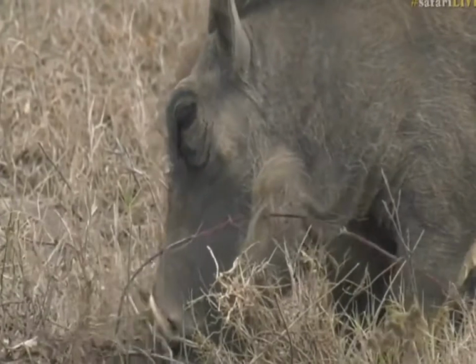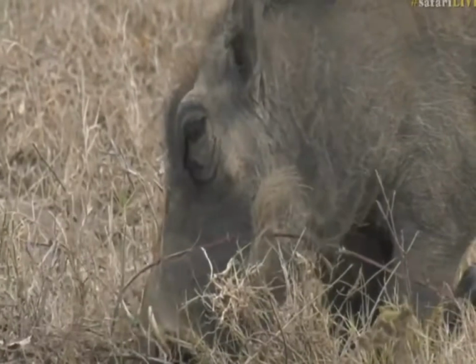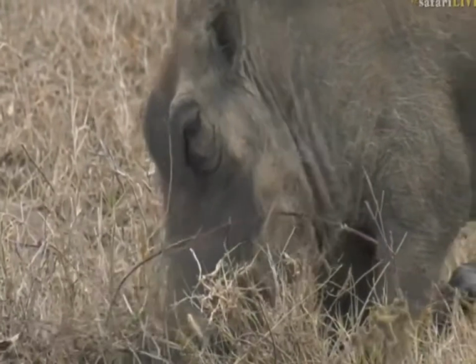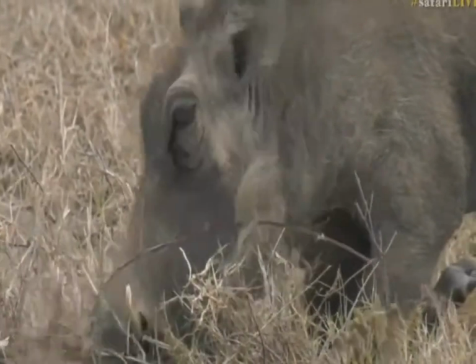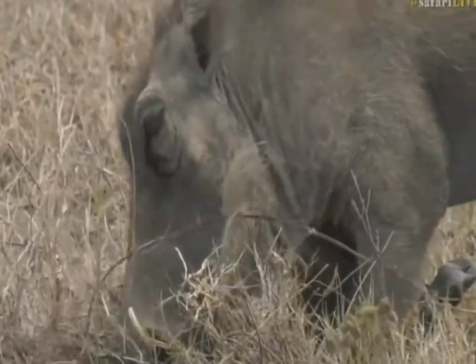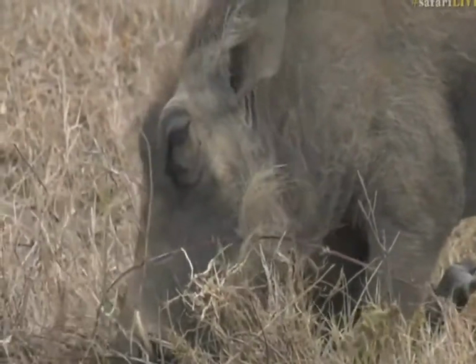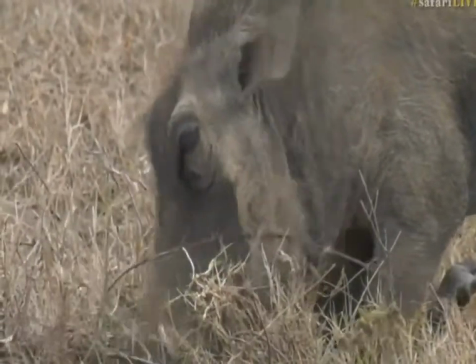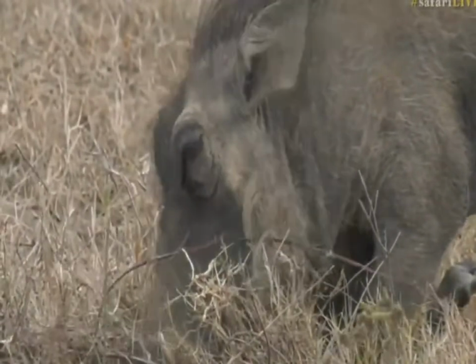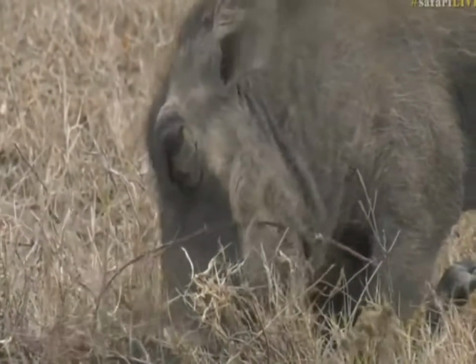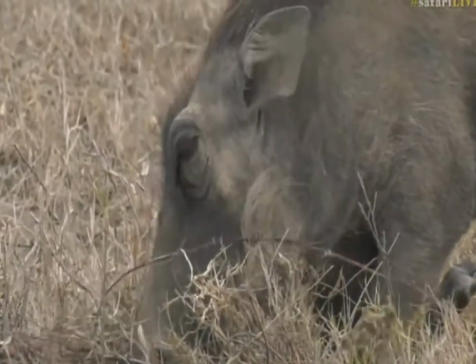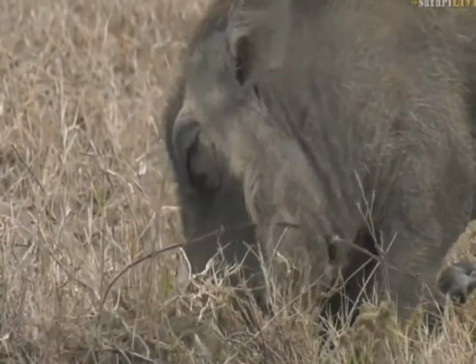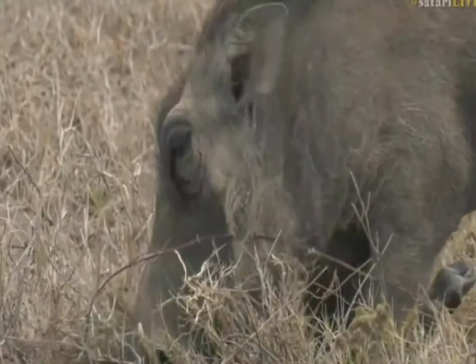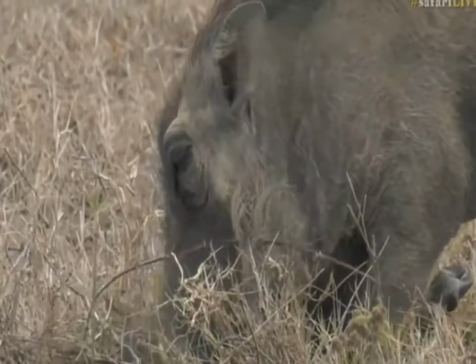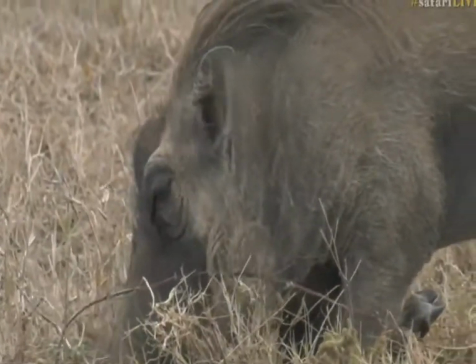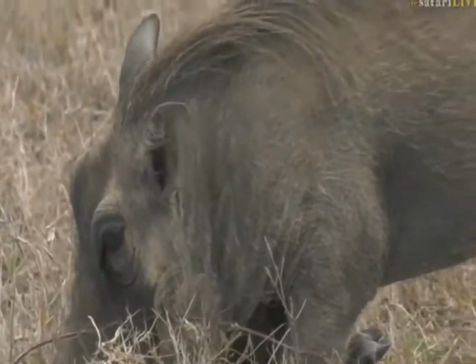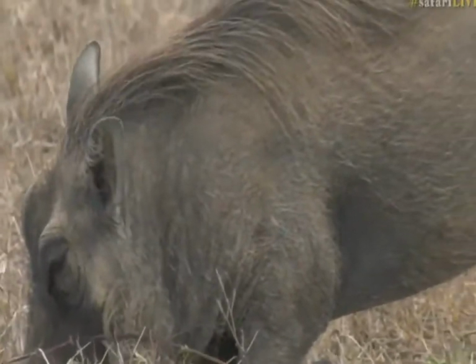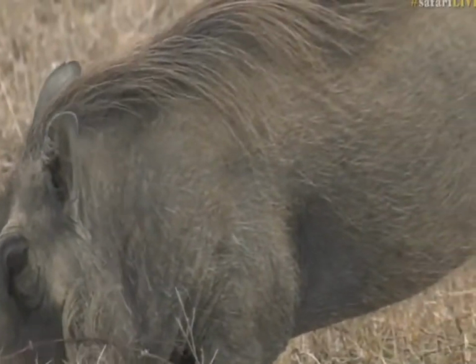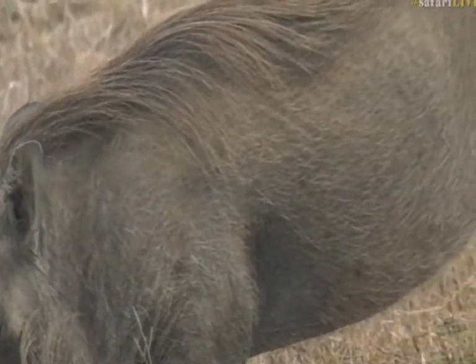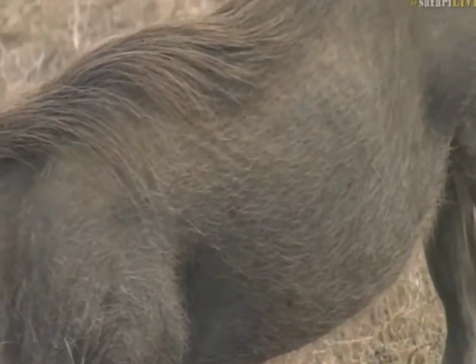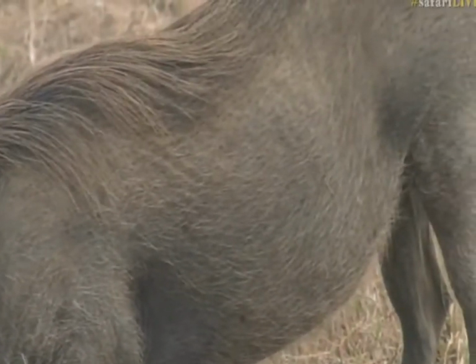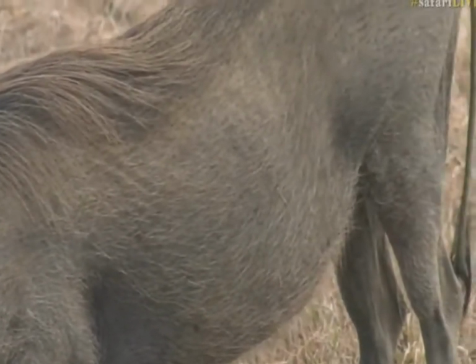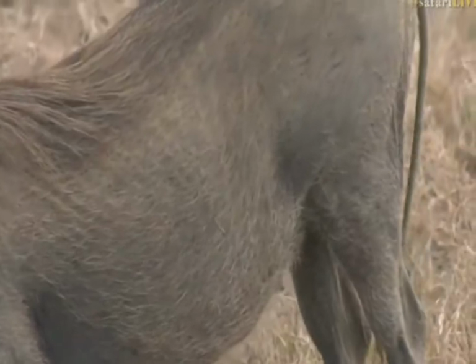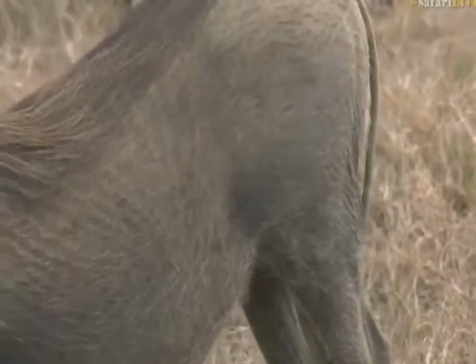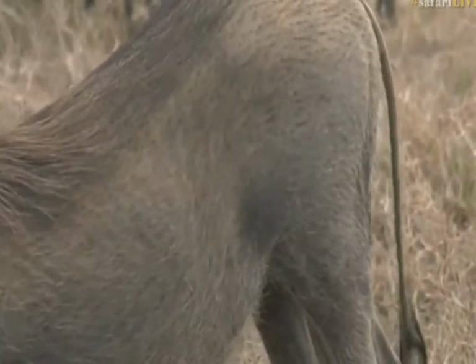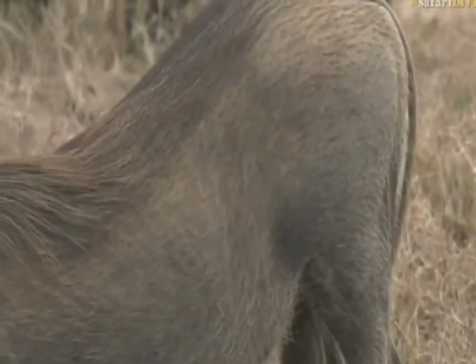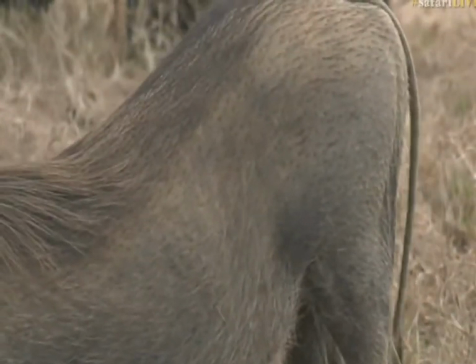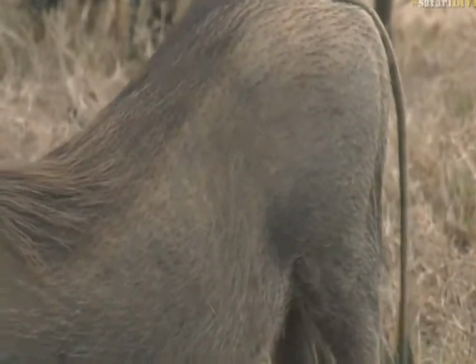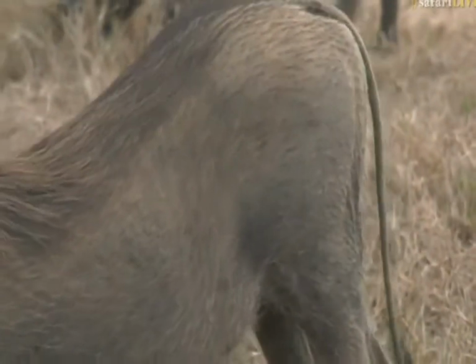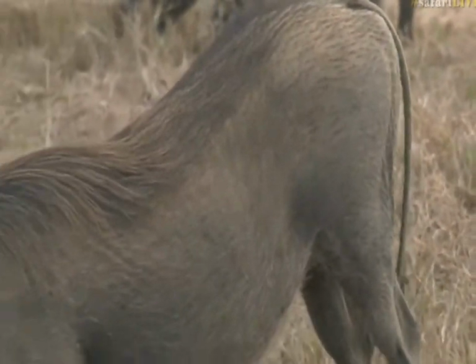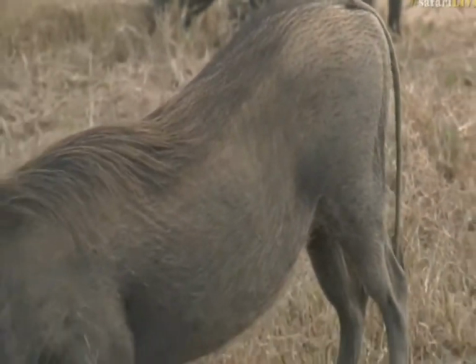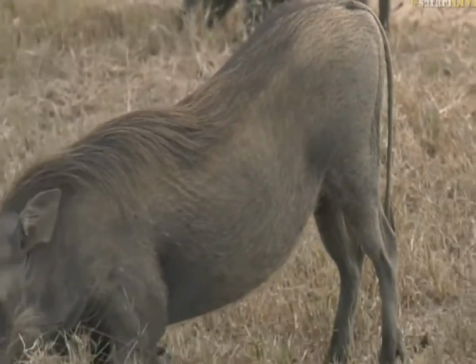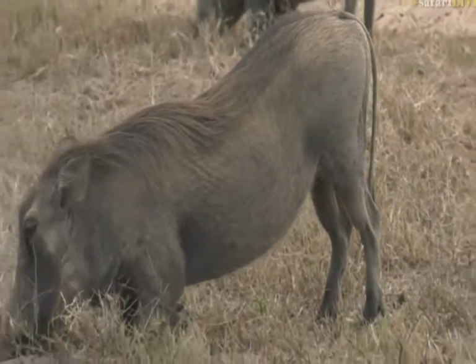This was for Taylor's List — she was looking for warthogs. I think they're wonderful. I think they've got such character, warthogs.